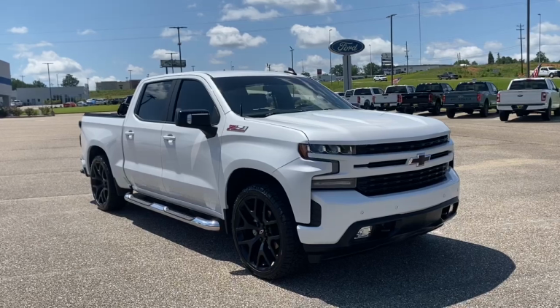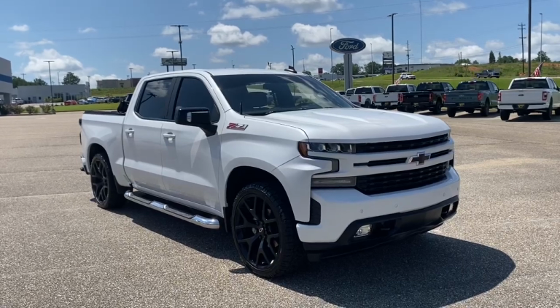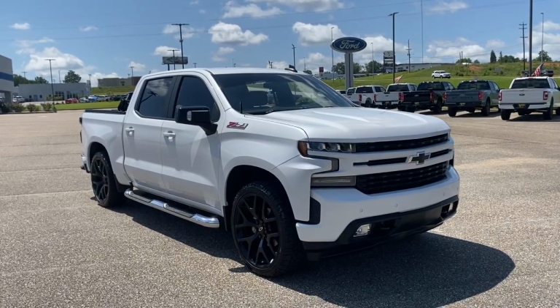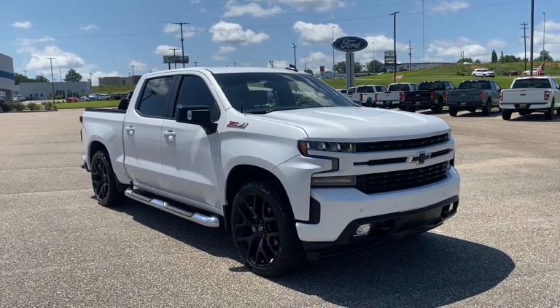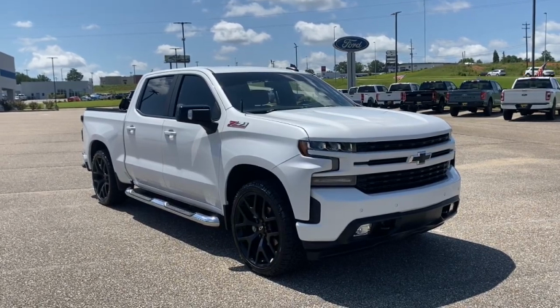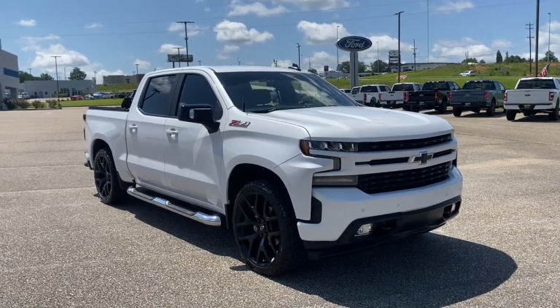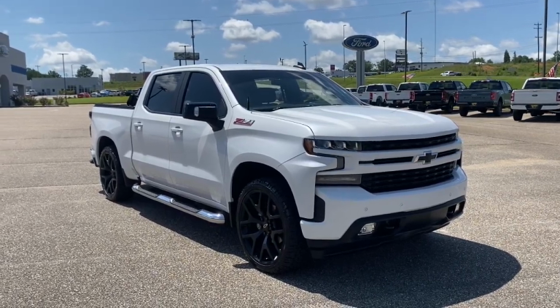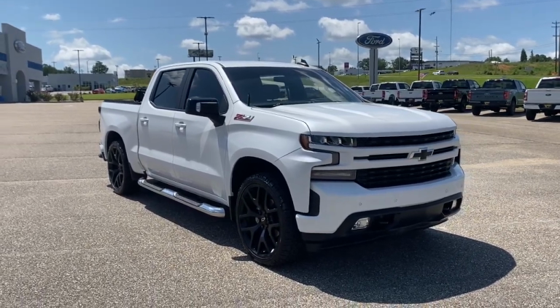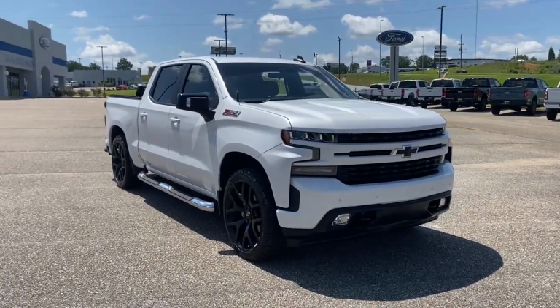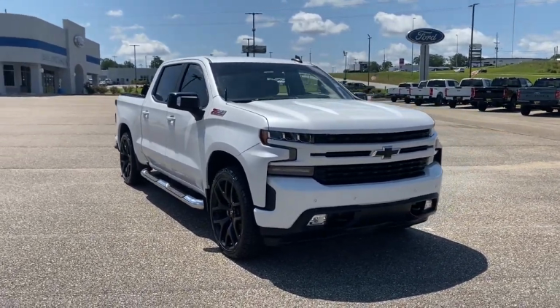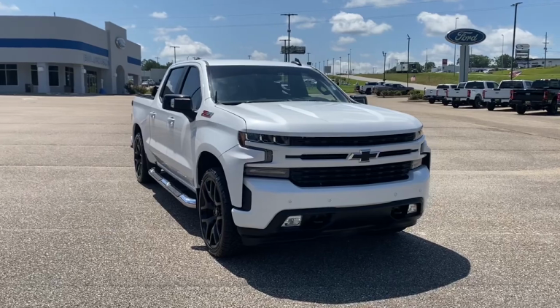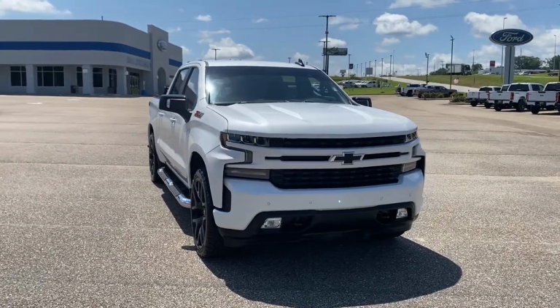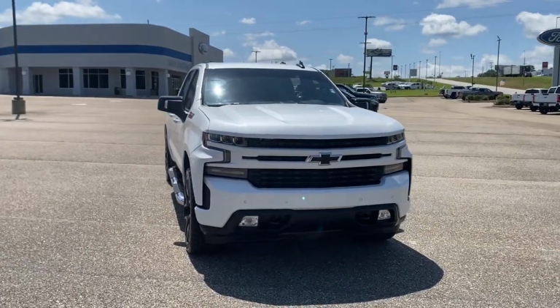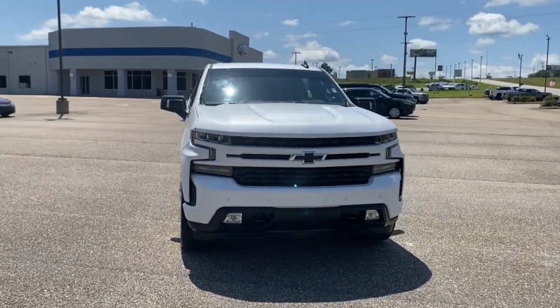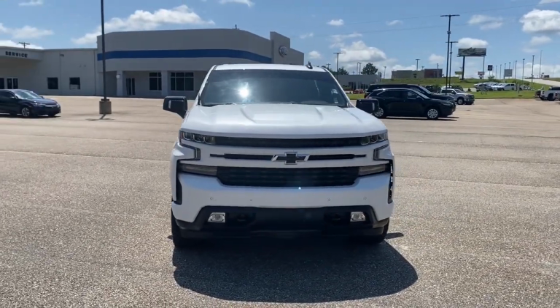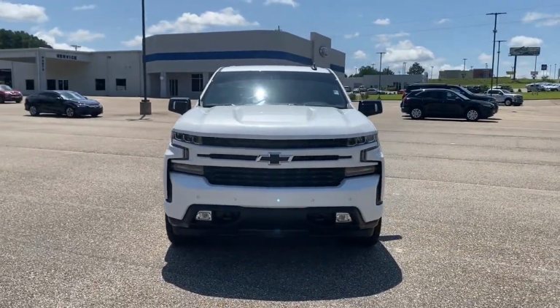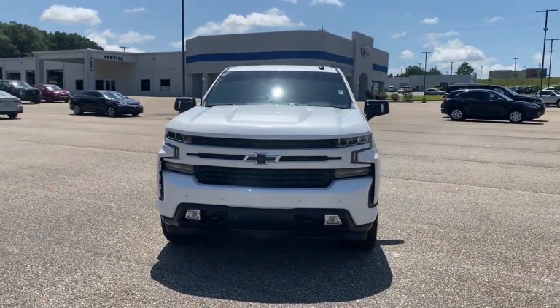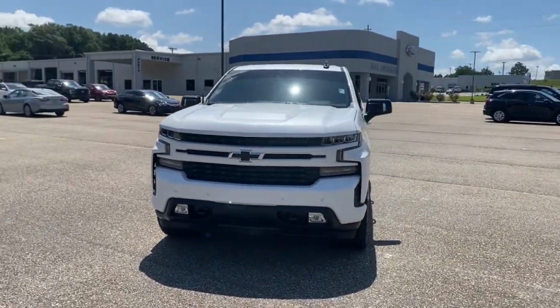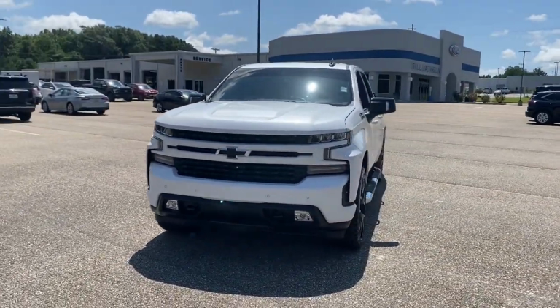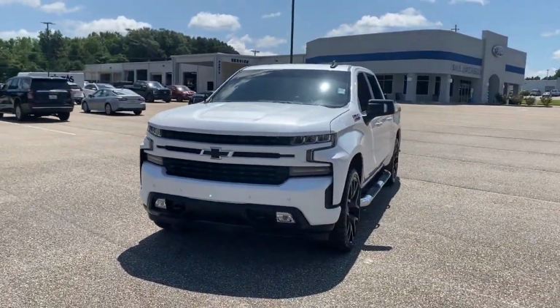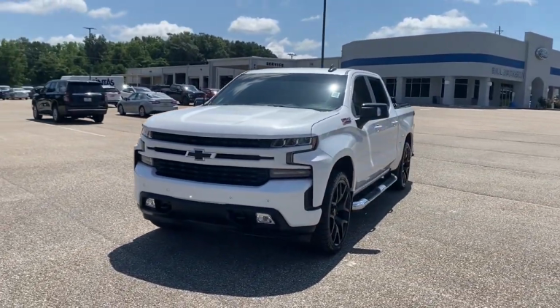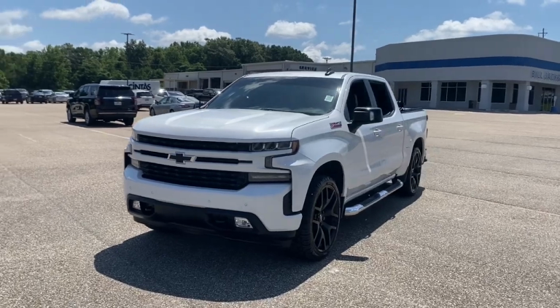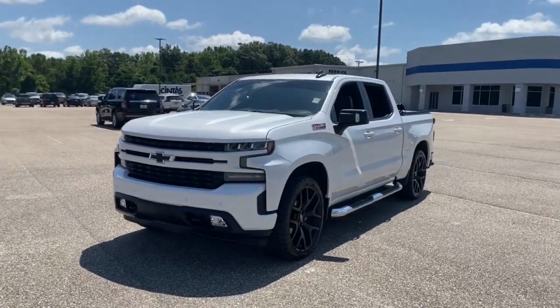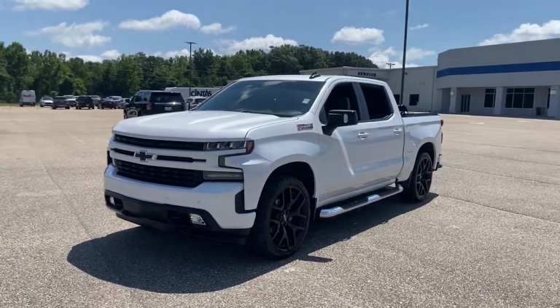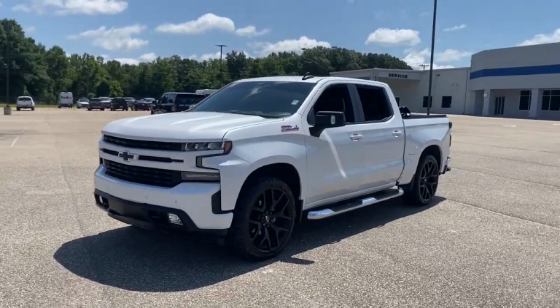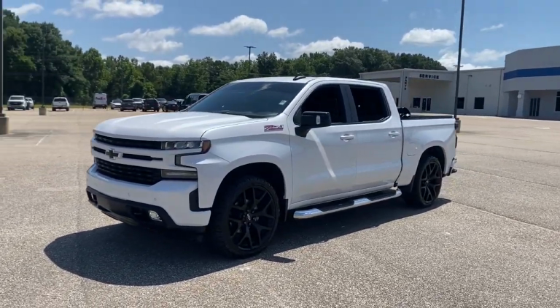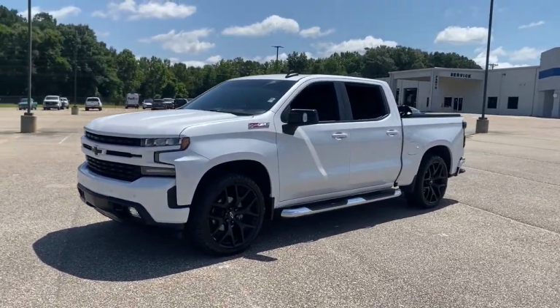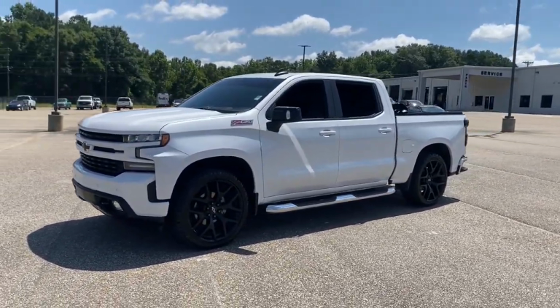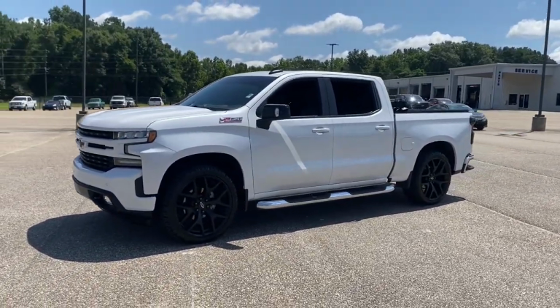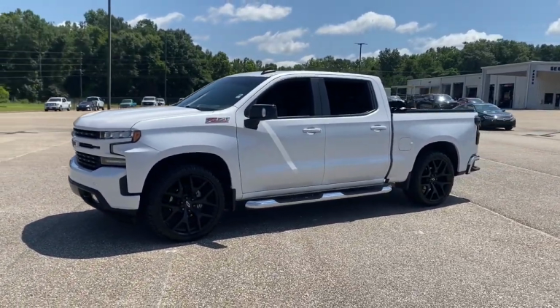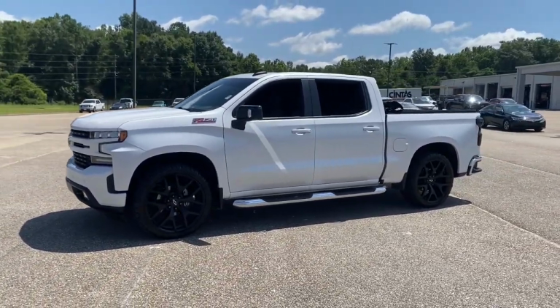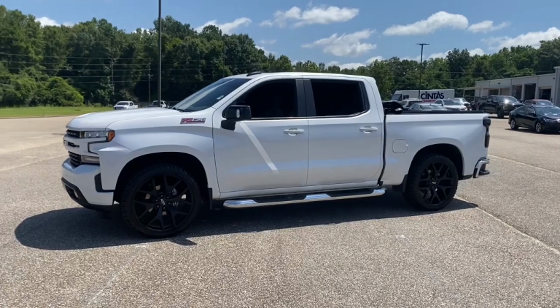Take a moment to check out the 2020 Chevrolet Silverado 1500. With less than 70,000 miles on the odometer, this vehicle provides excellent value. Stay connected on the worksite in the full-size Silverado 1500 pickup.